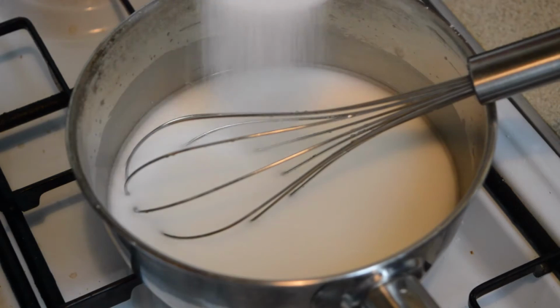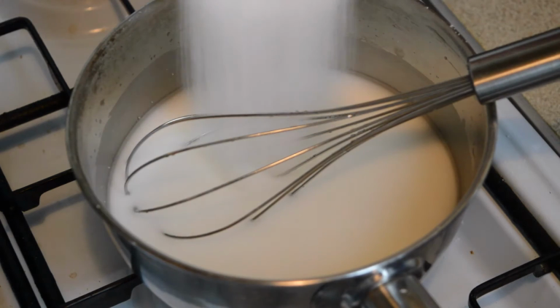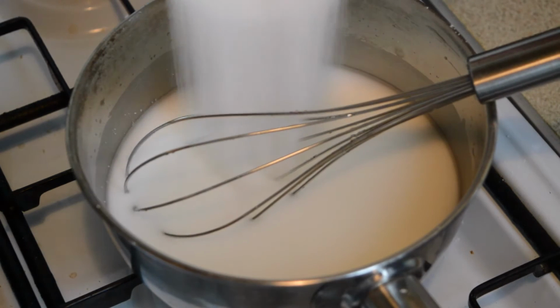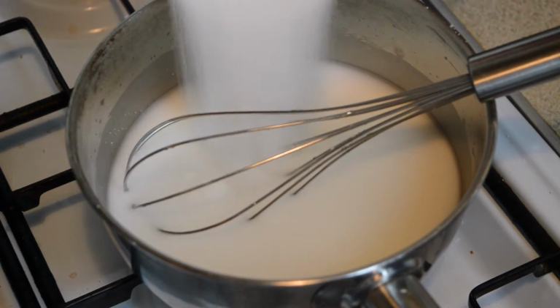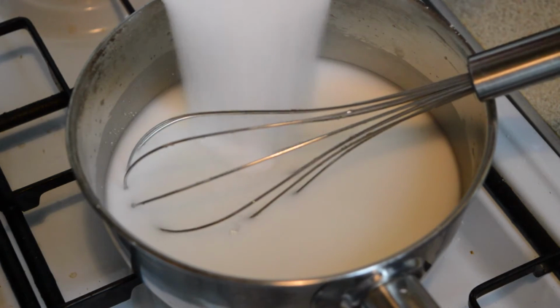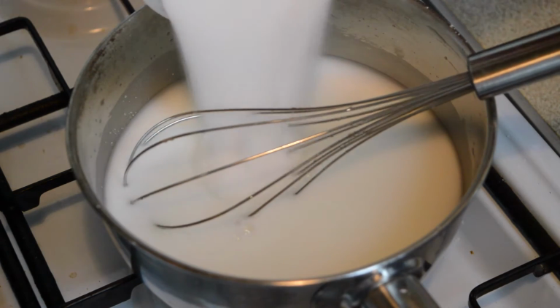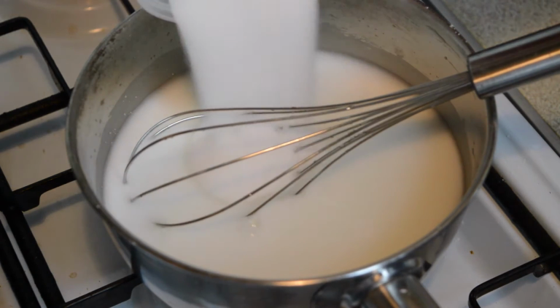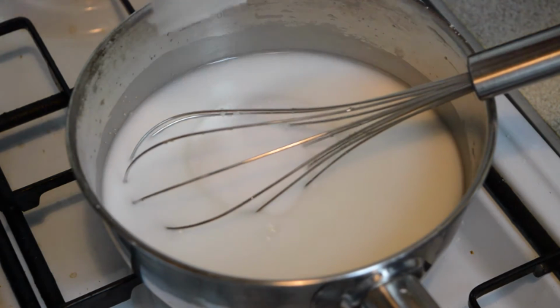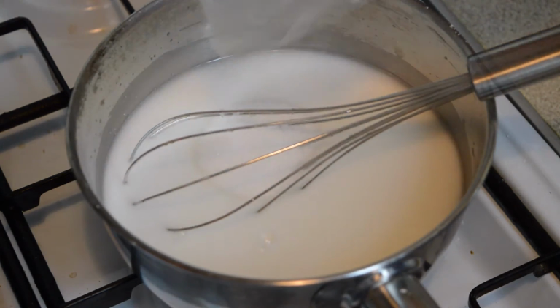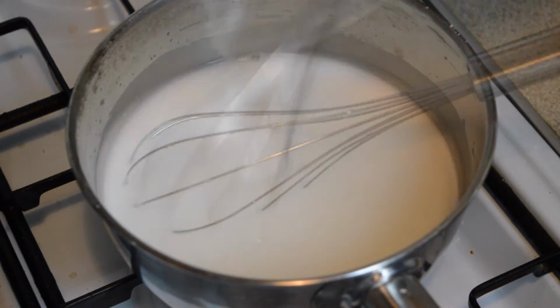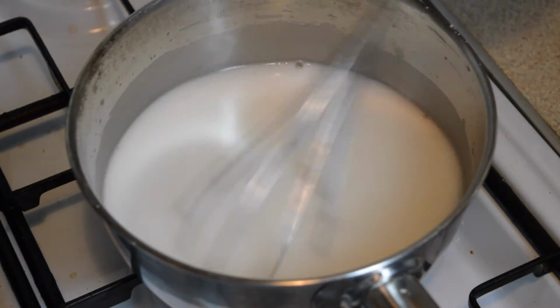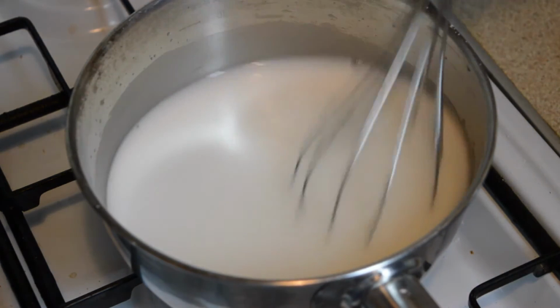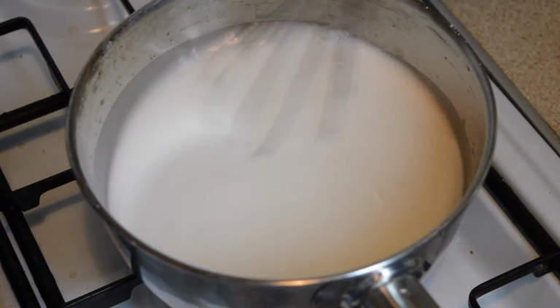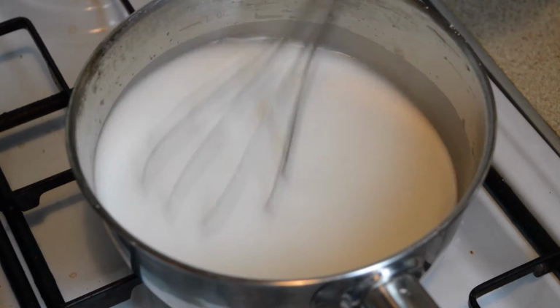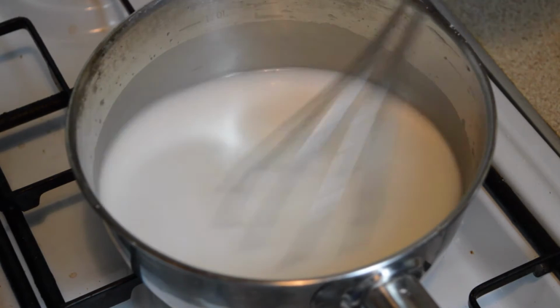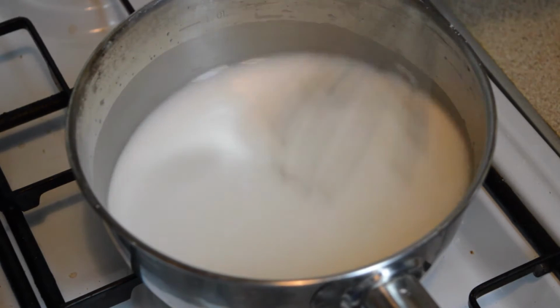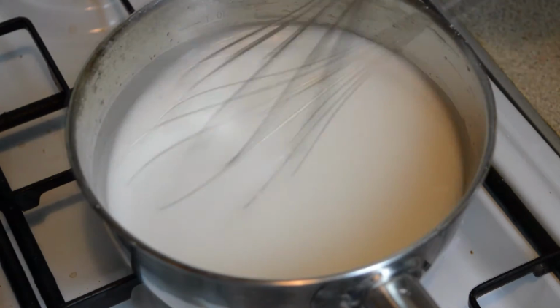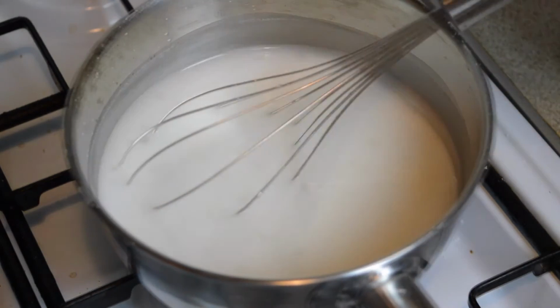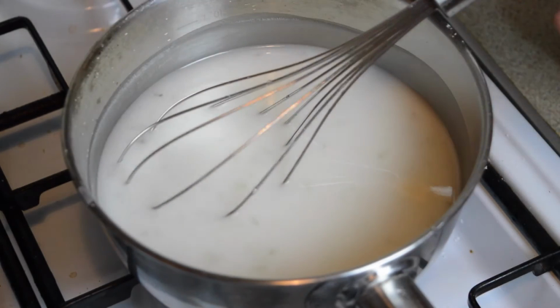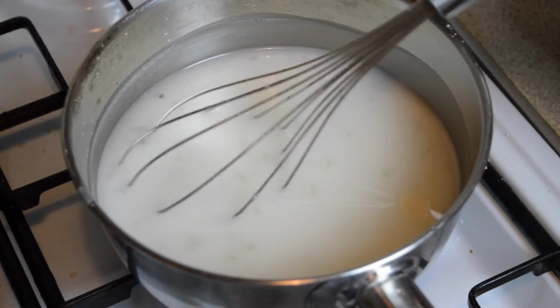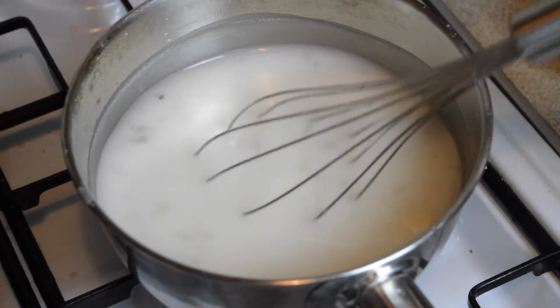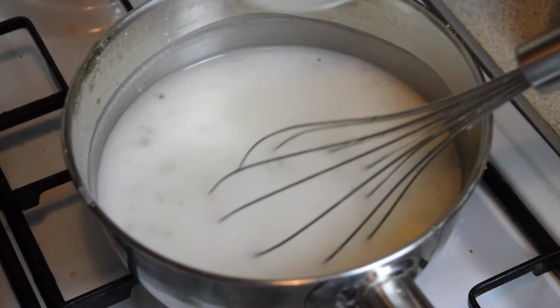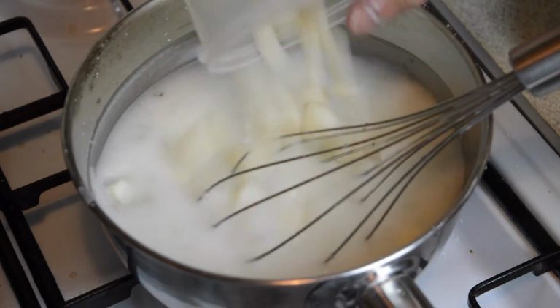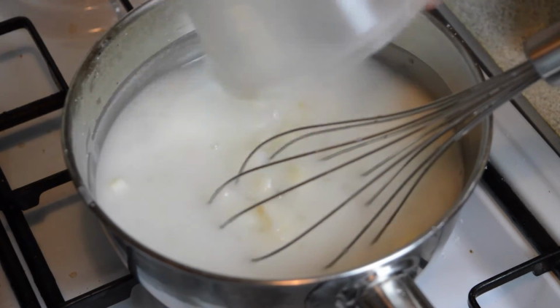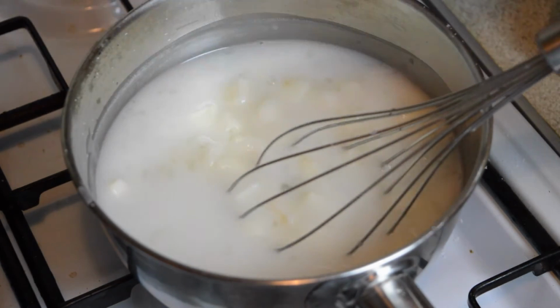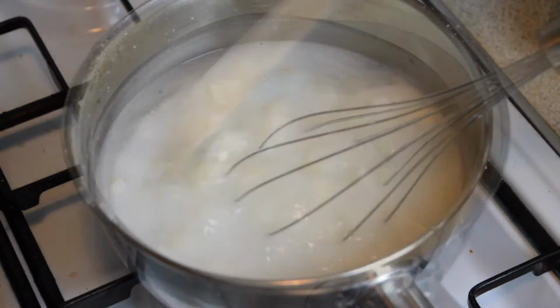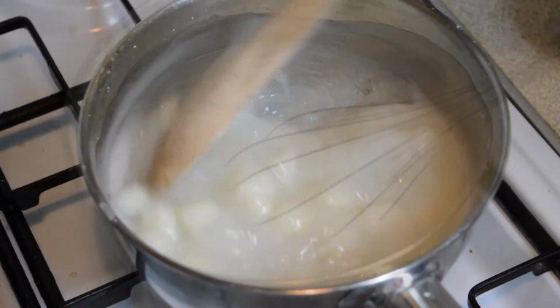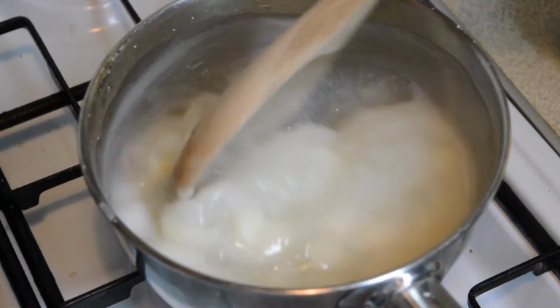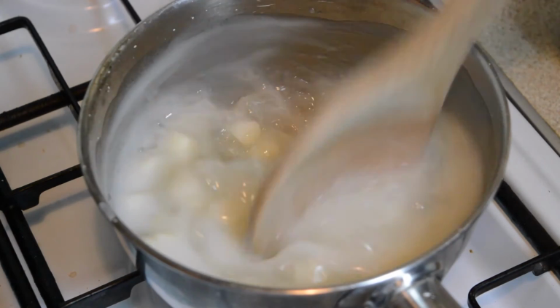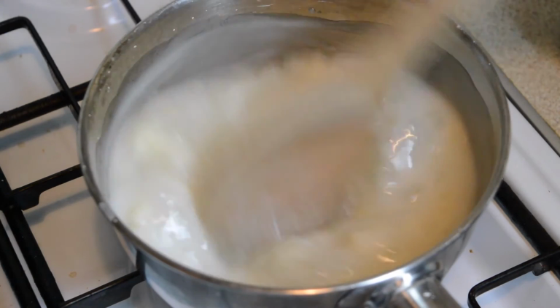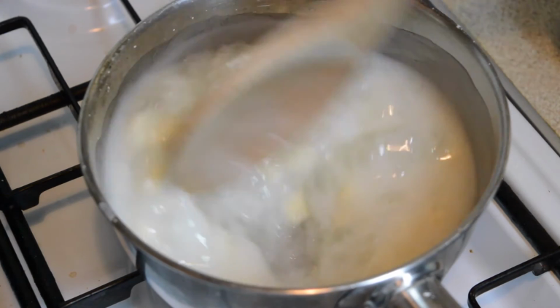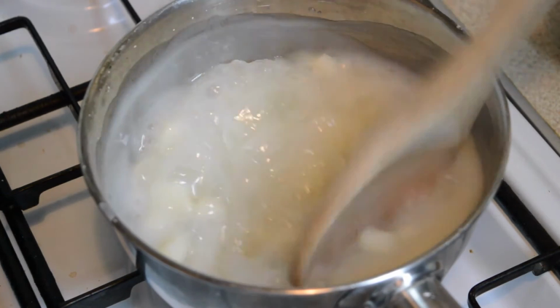Now pour in one cup of sugar and heat on a medium heat whilst stirring until the sauce begins to thicken. Once you notice it start to thicken up, add in a quarter cup of water chestnuts and keep stirring until the sauce takes on an almost glue-like consistency.